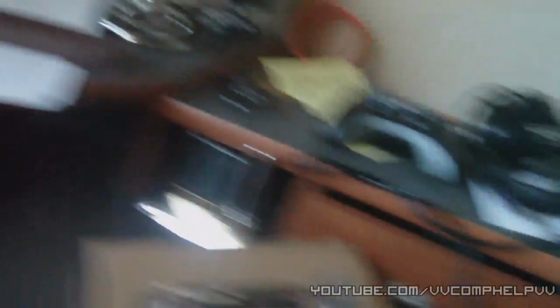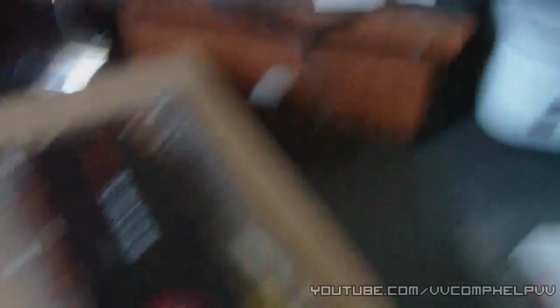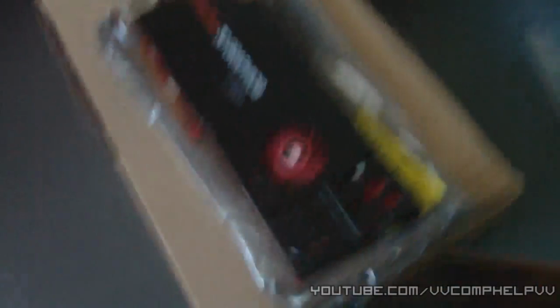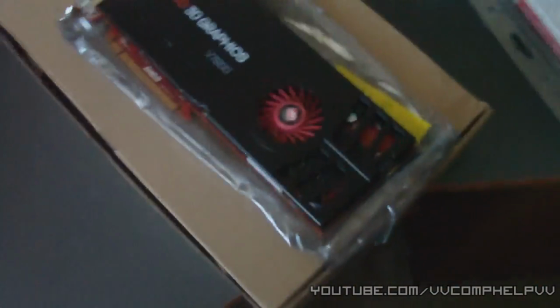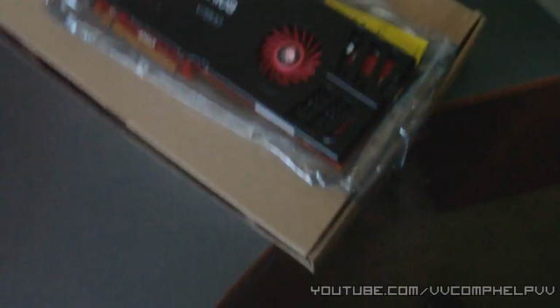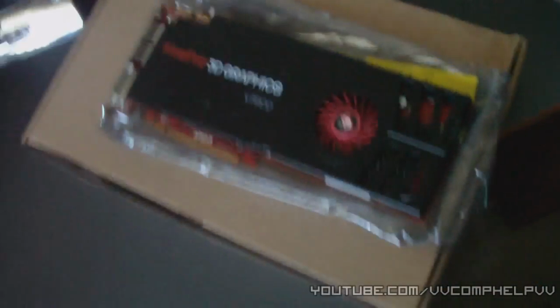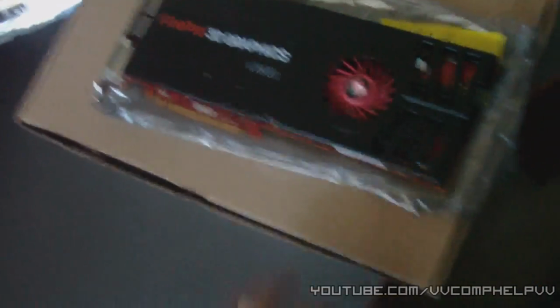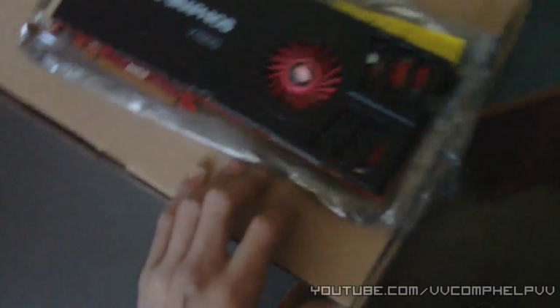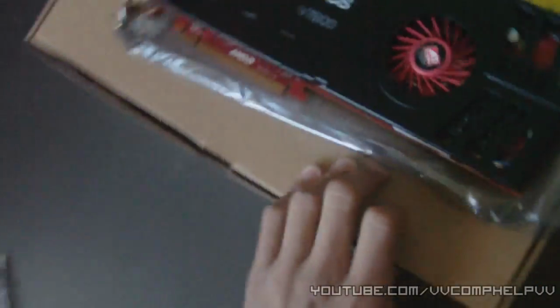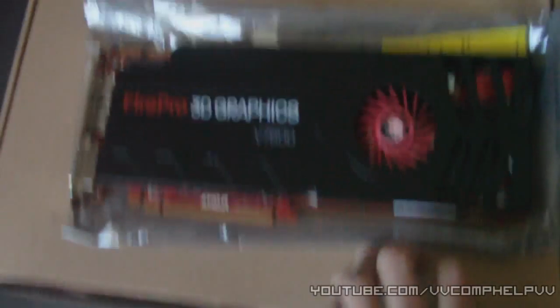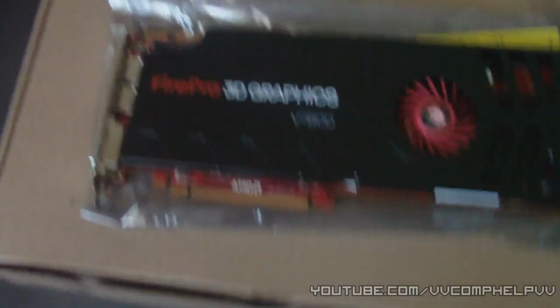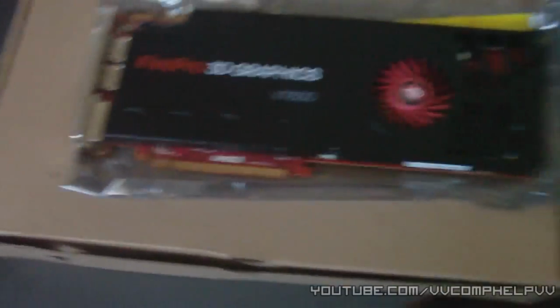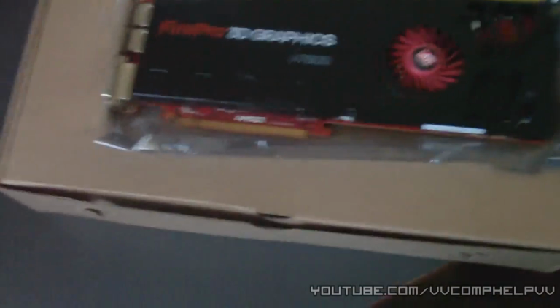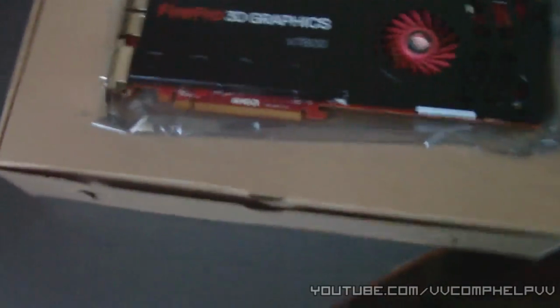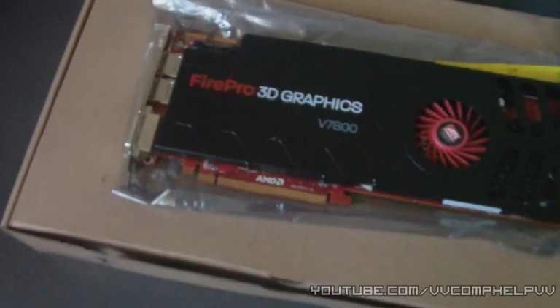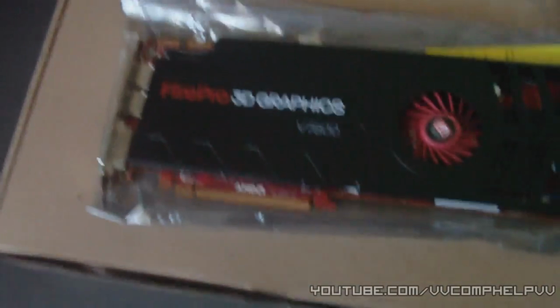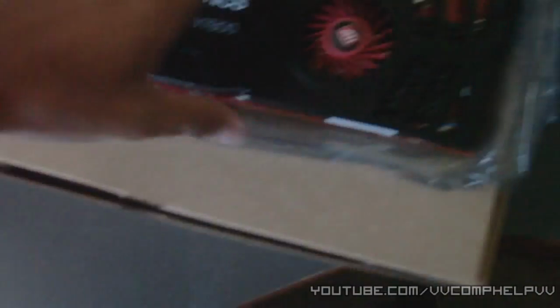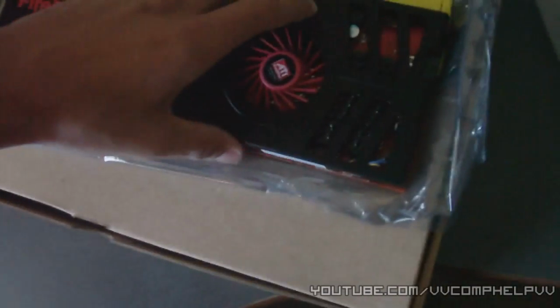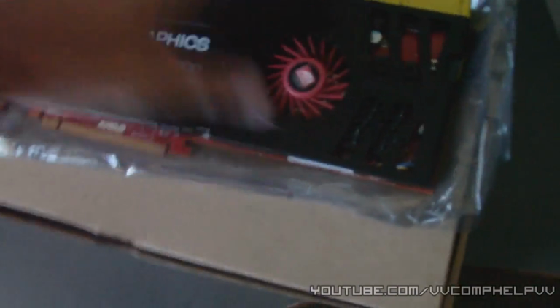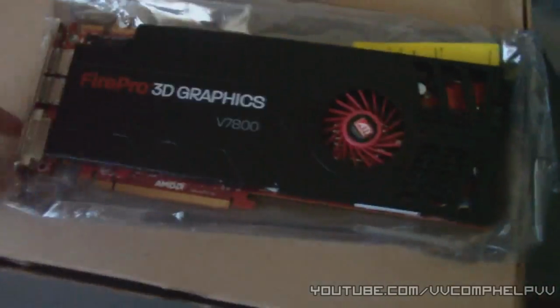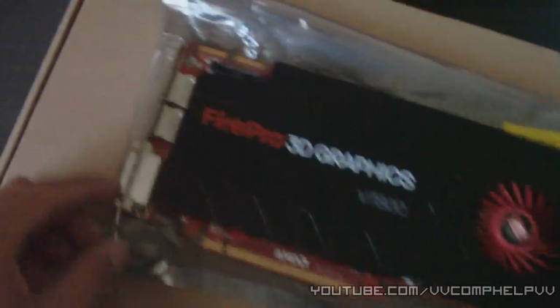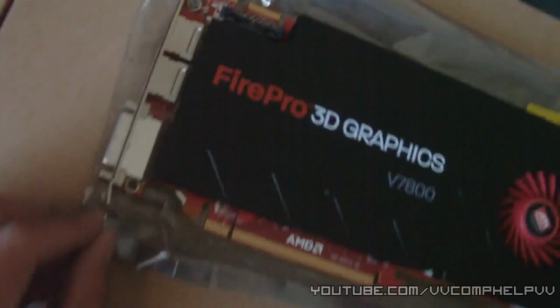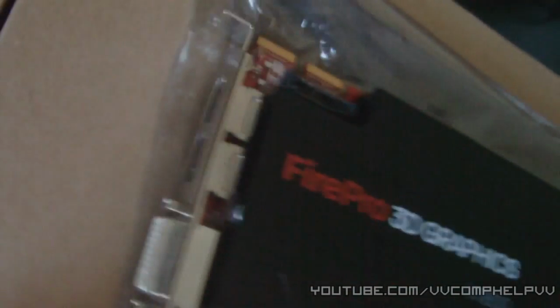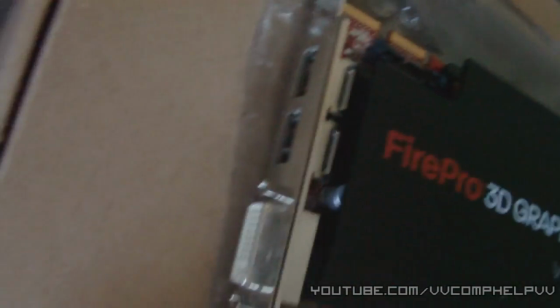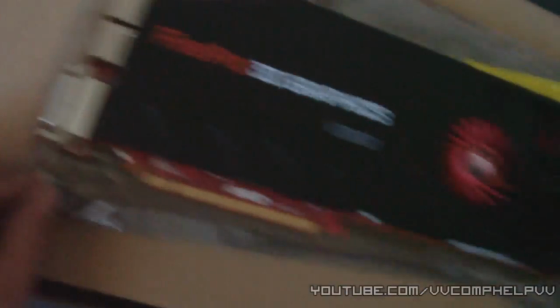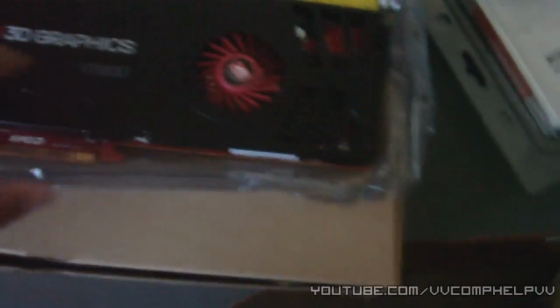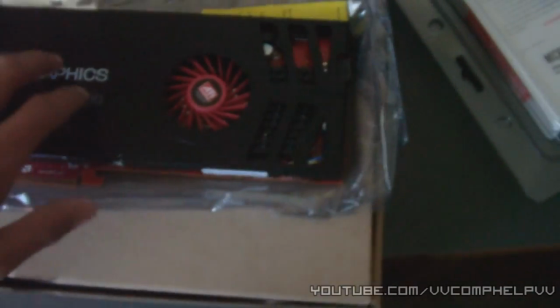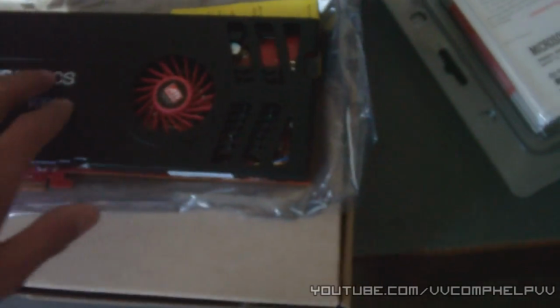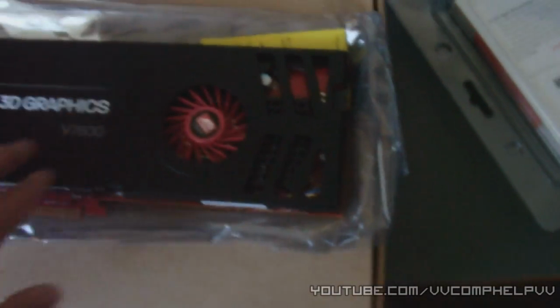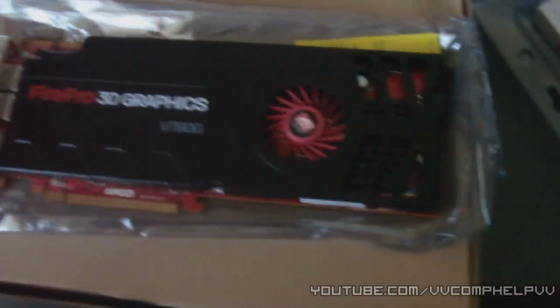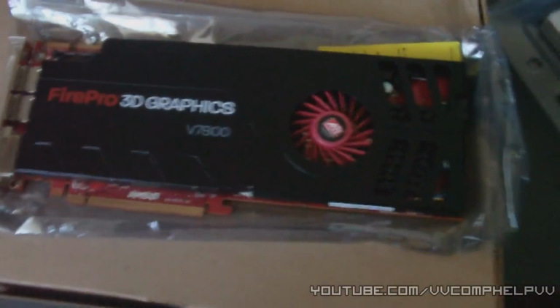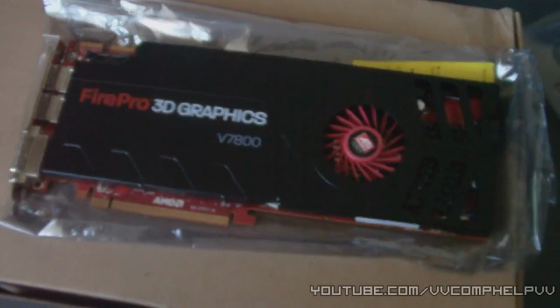I'm just gonna show you guys right here what I have — a workstation graphics card. I read a blog on it and it said, because it's a single slot as you can see, it is the most powerful single slot graphics card out there right now.